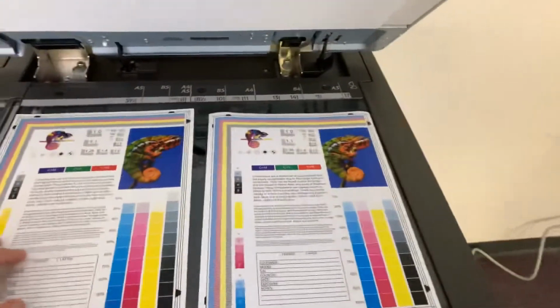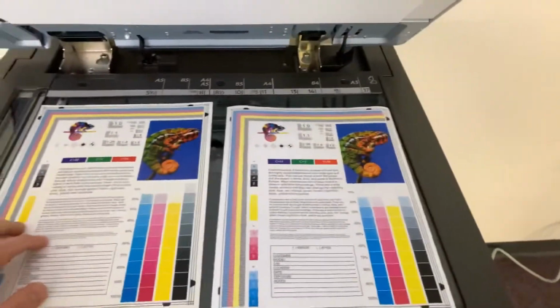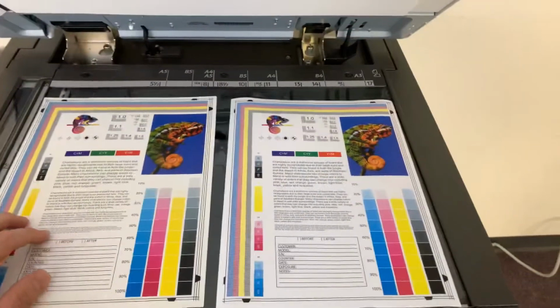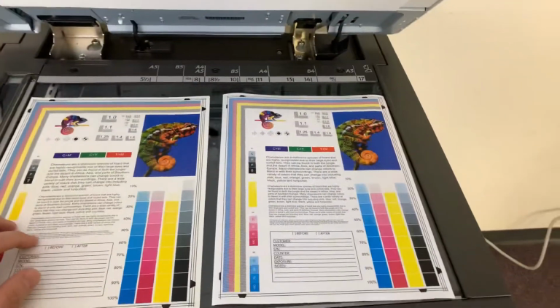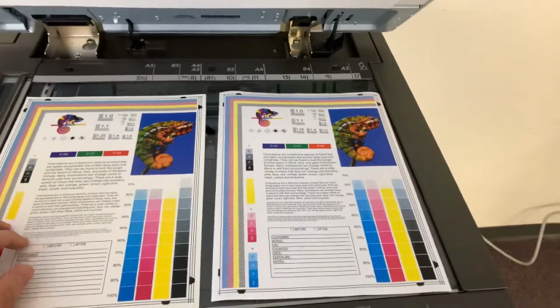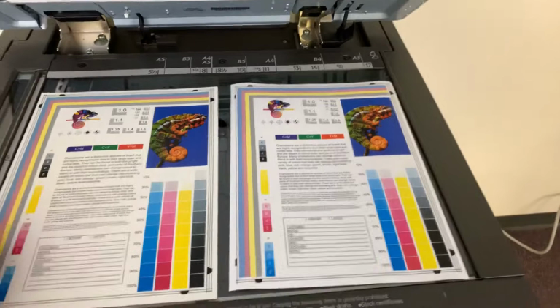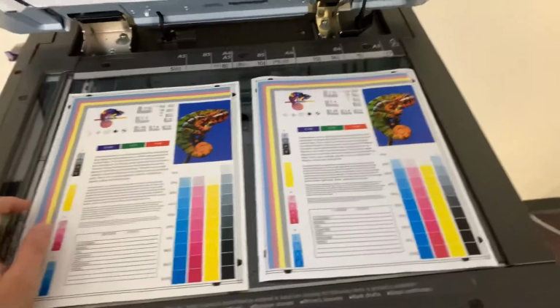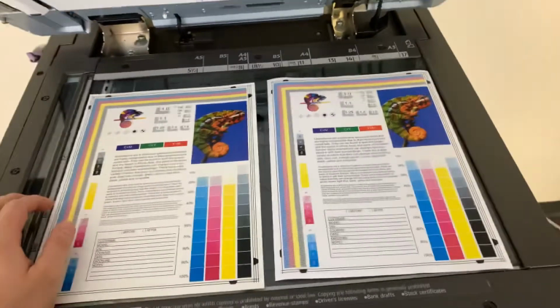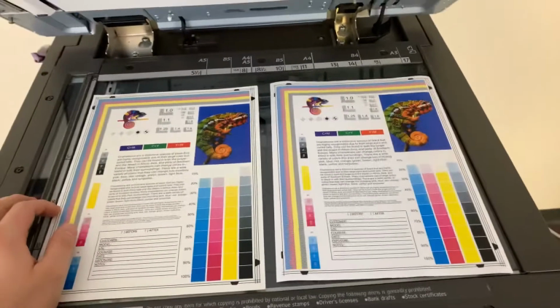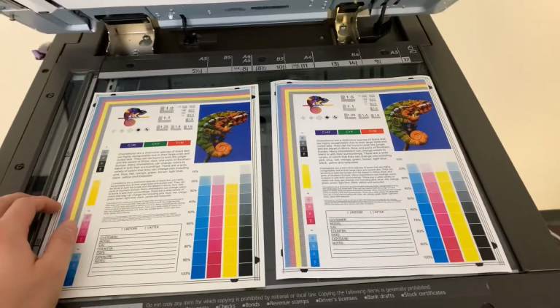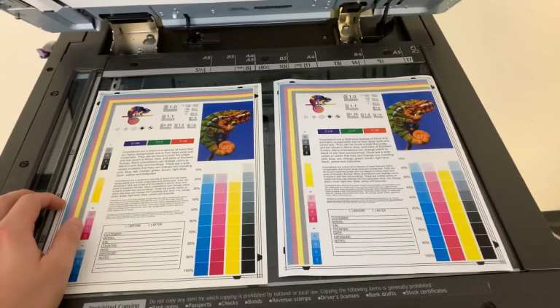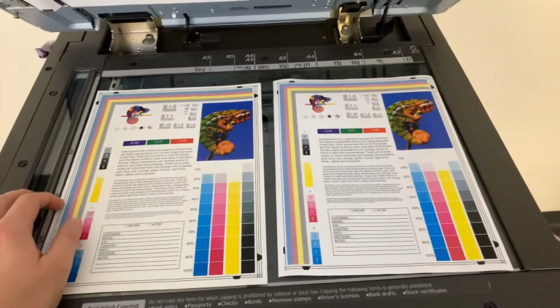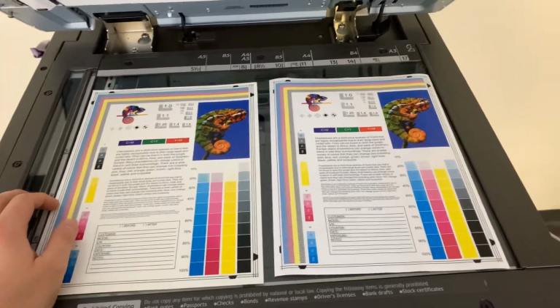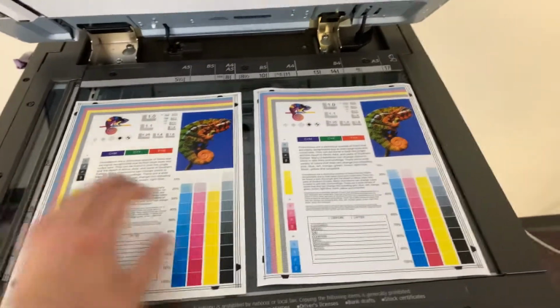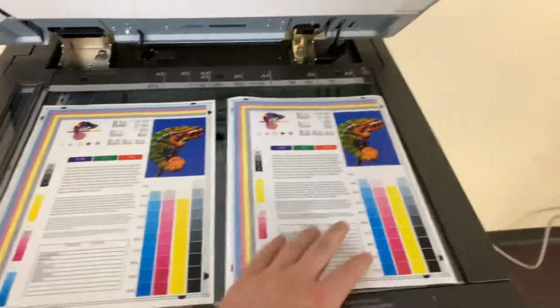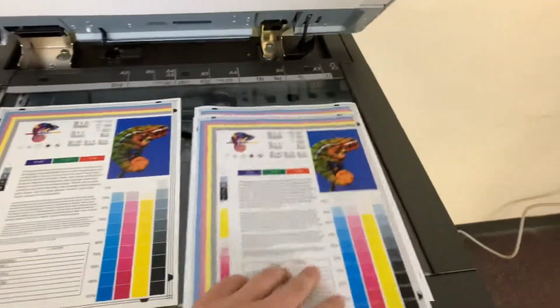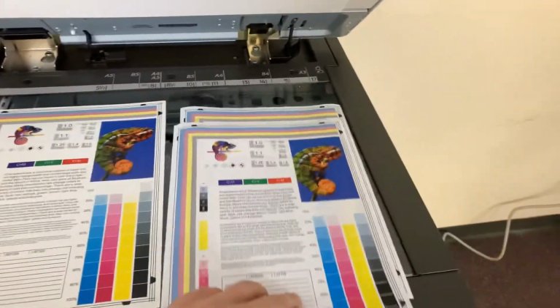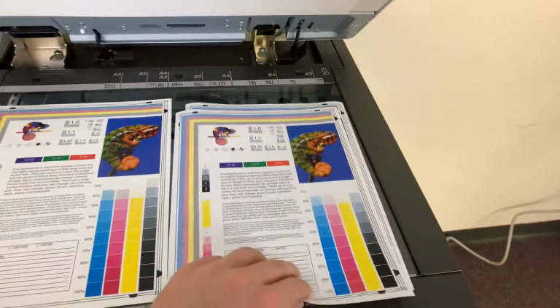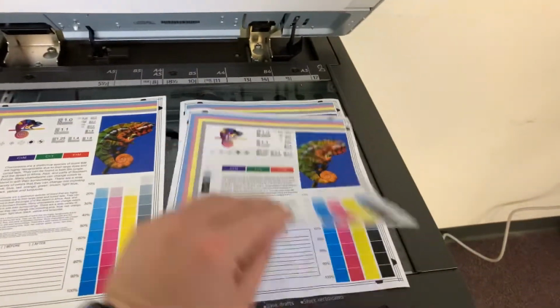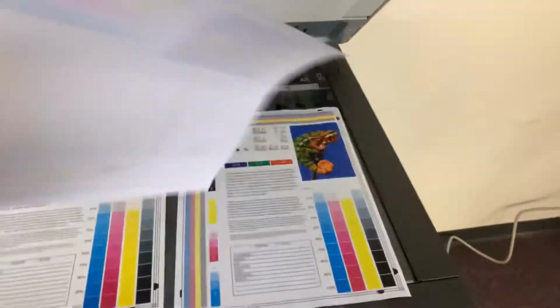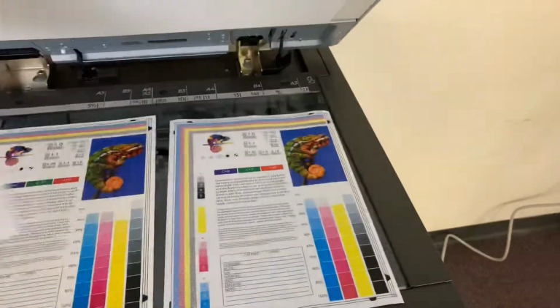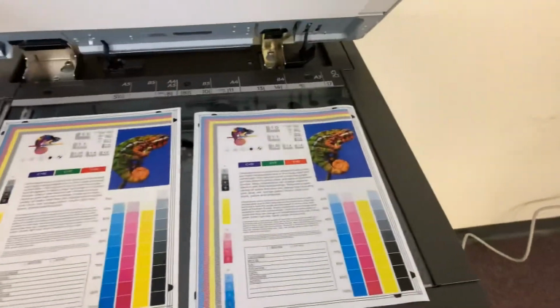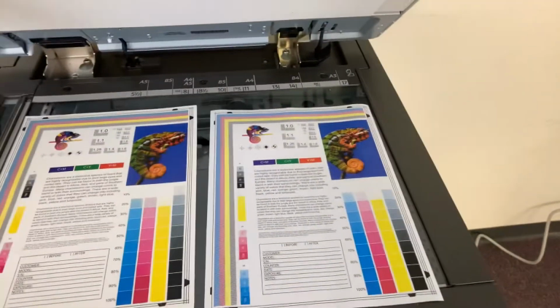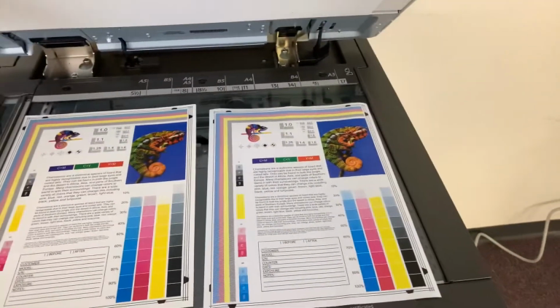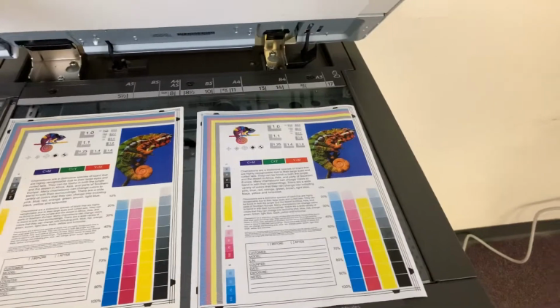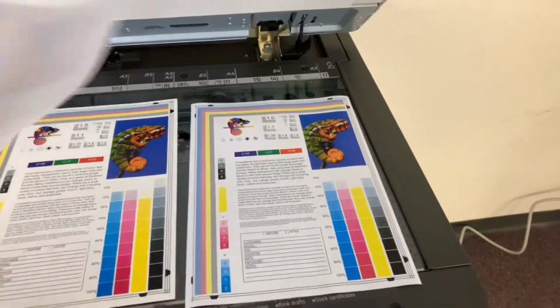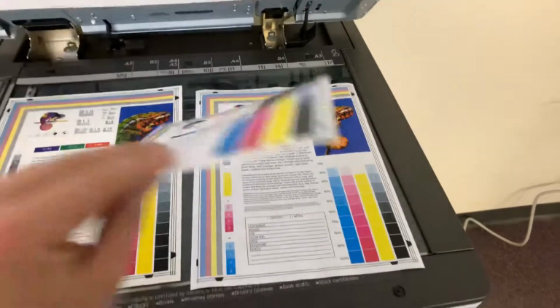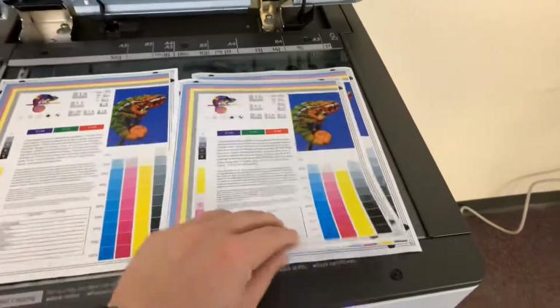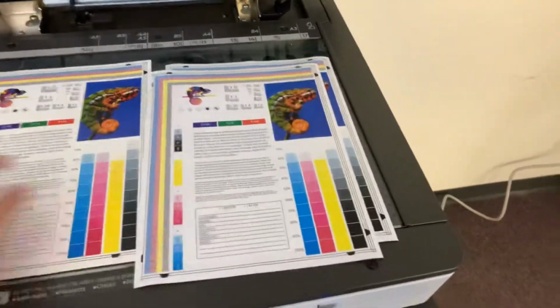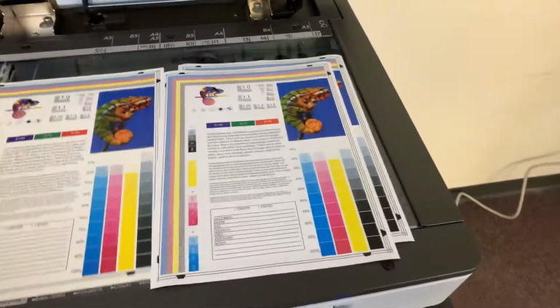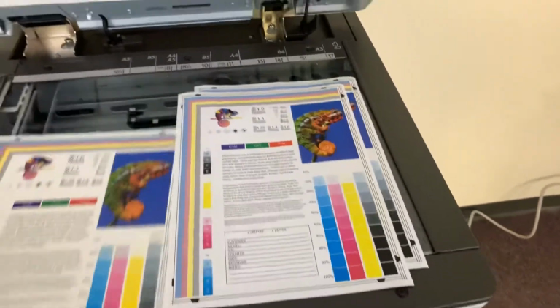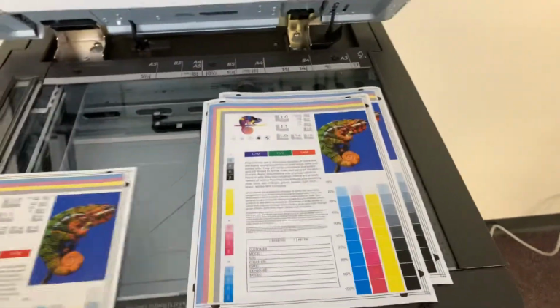We have our test copies to the right and our test chart to the left. As you can see, a good color image on this machine.